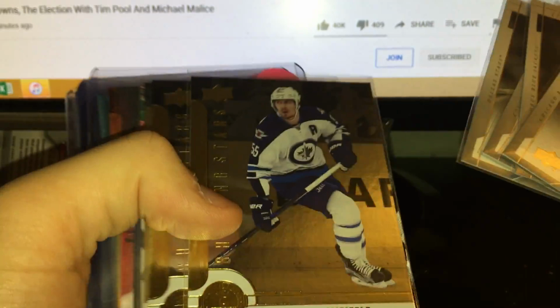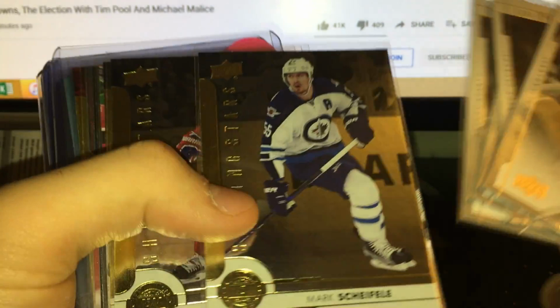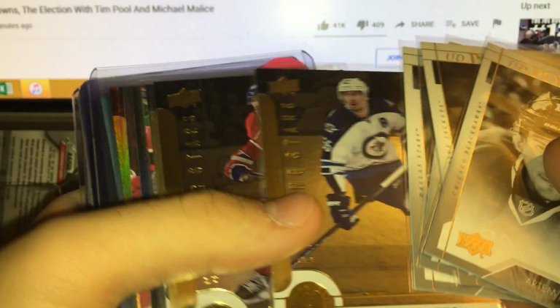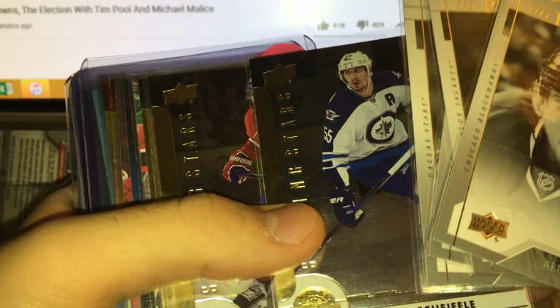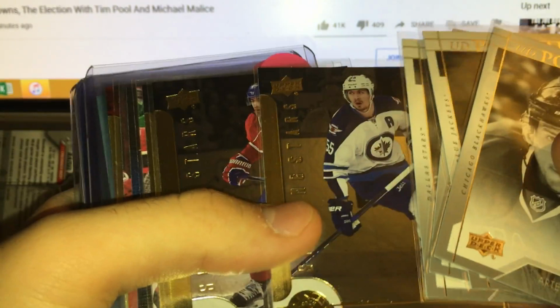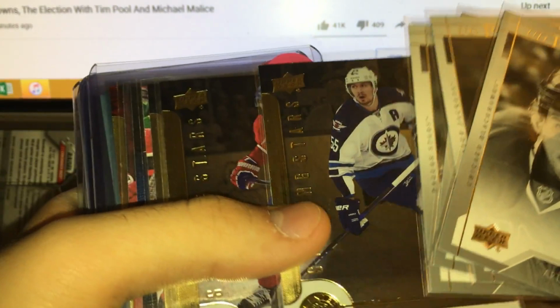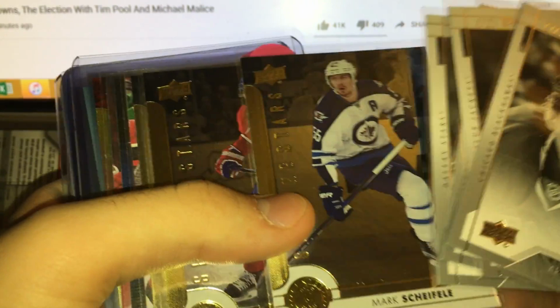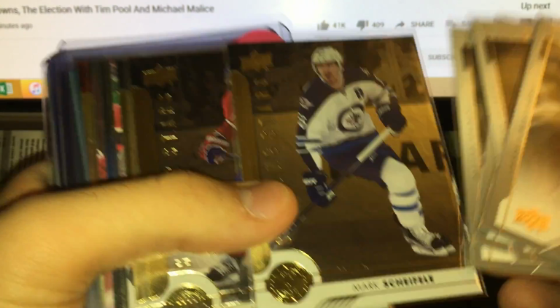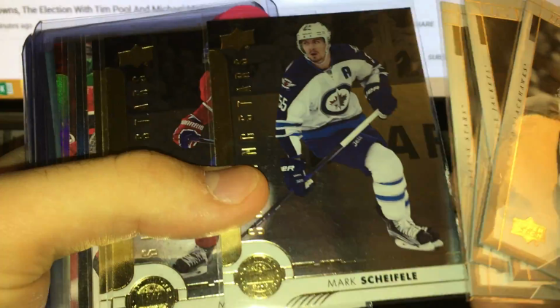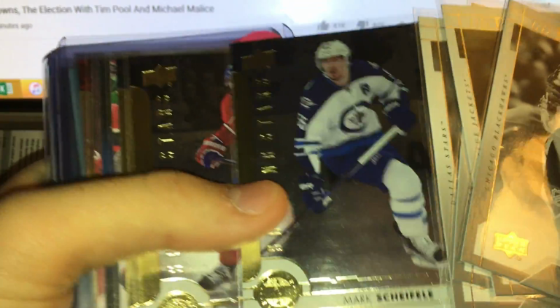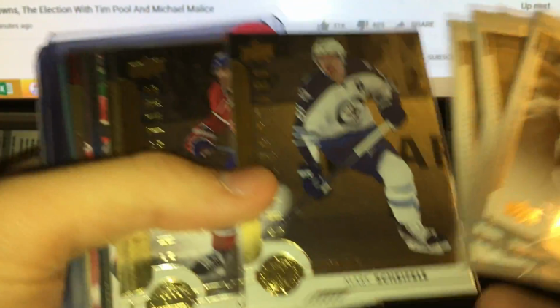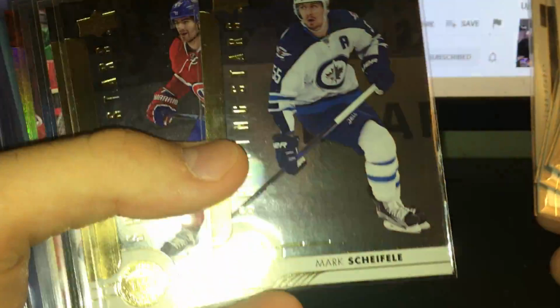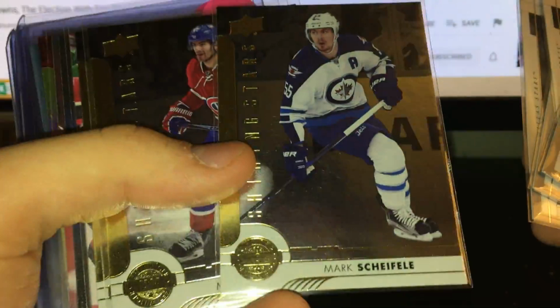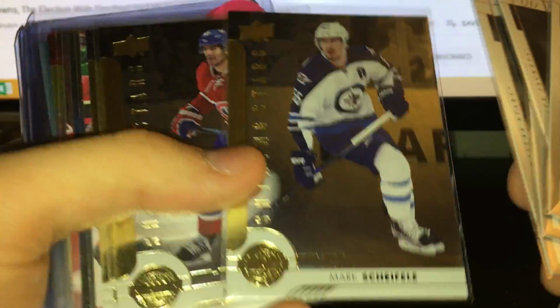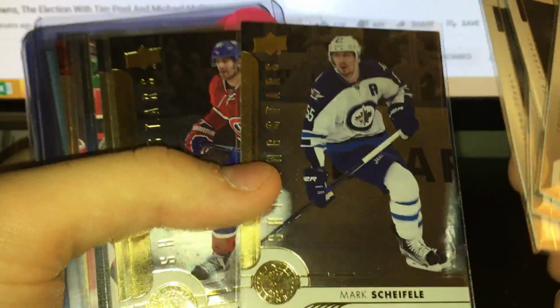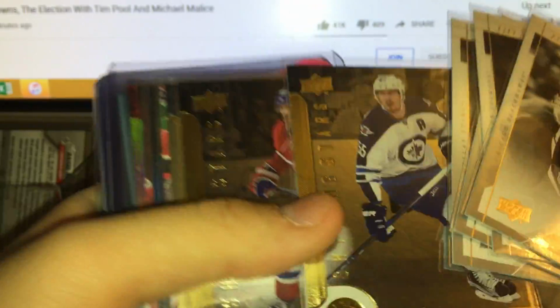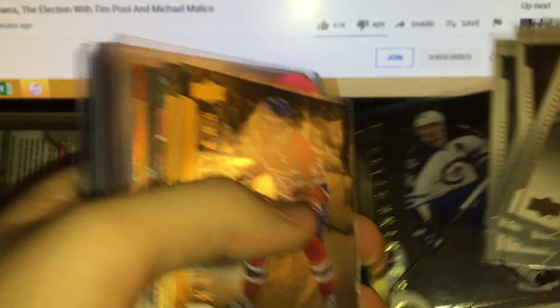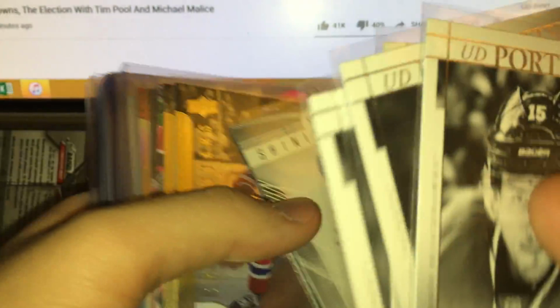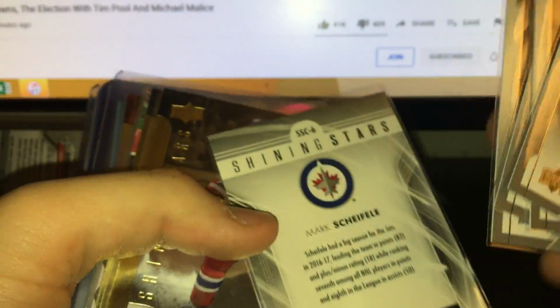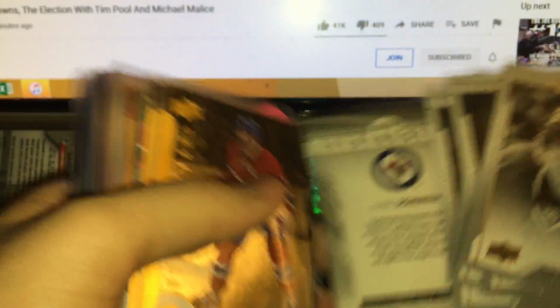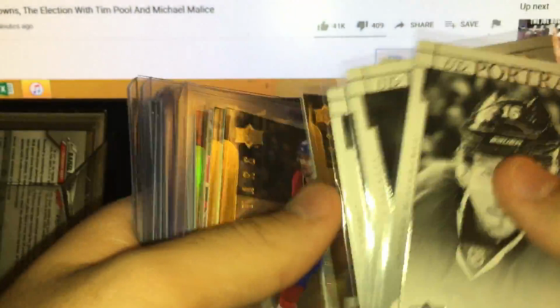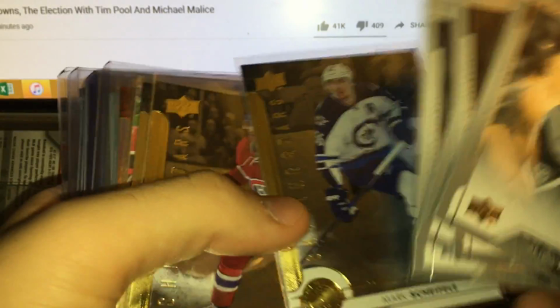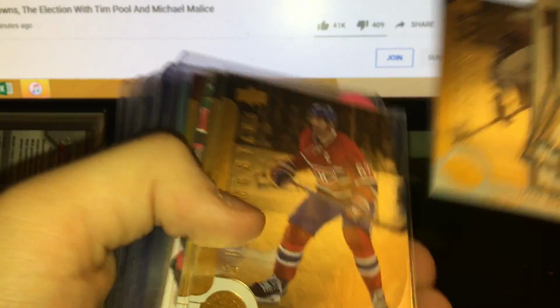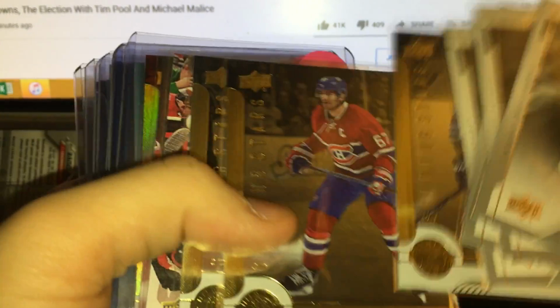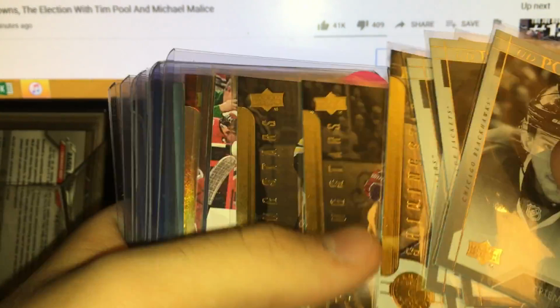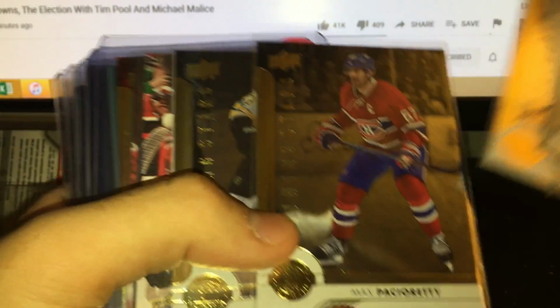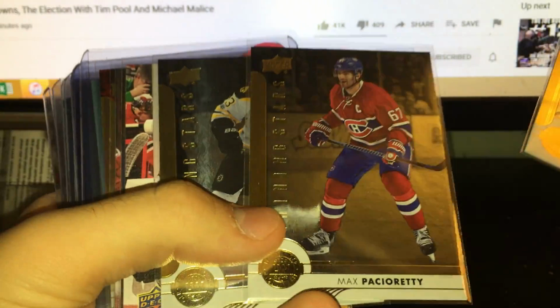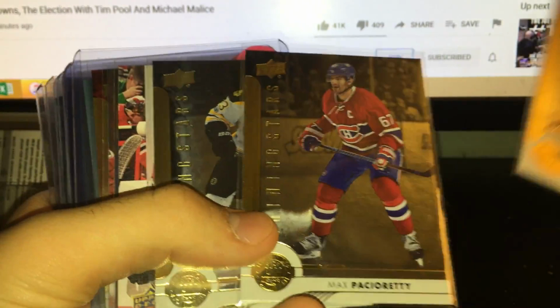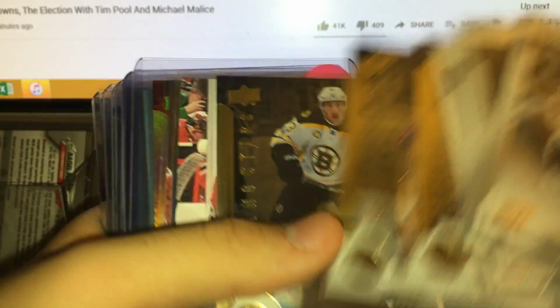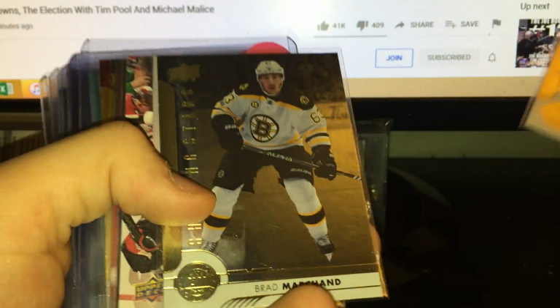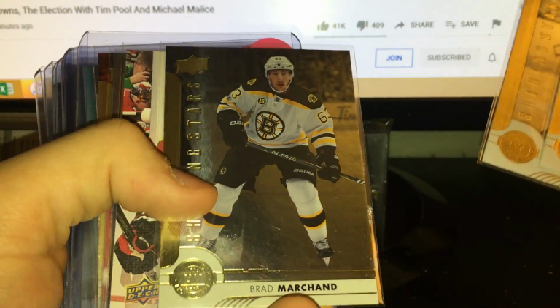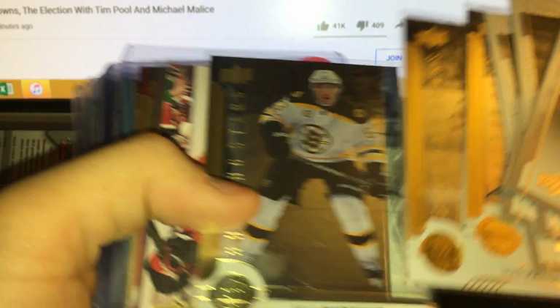Here are the Shooting Stars. These are done by position, so here's the center — the most common one. I actually like the Shooting Stars, the foil looks nice. The left winger is just slightly more rare. Got Pat Maroon and Brad Marchand.